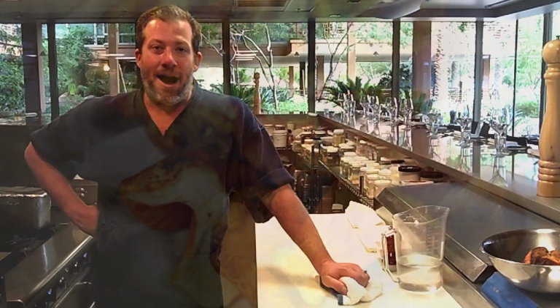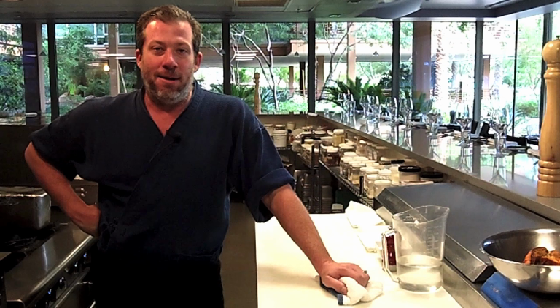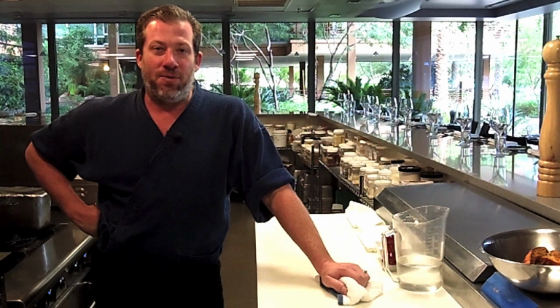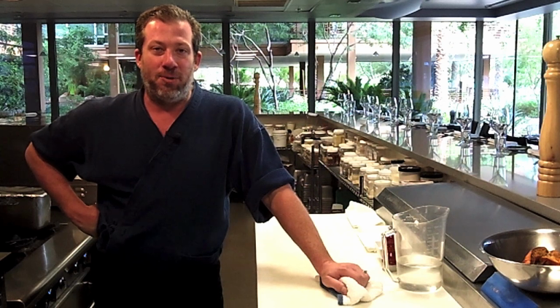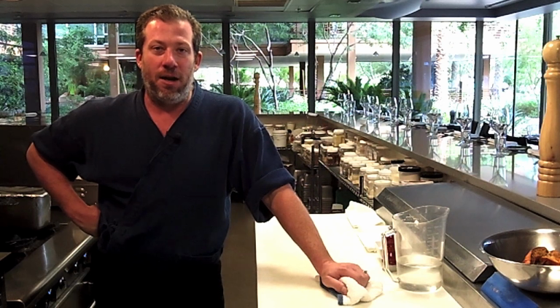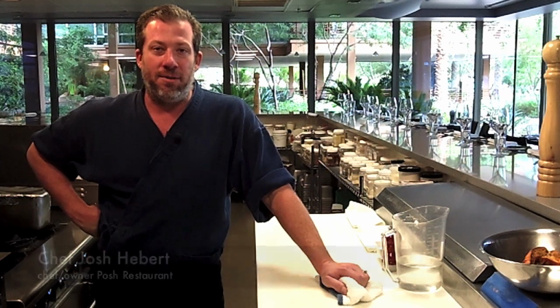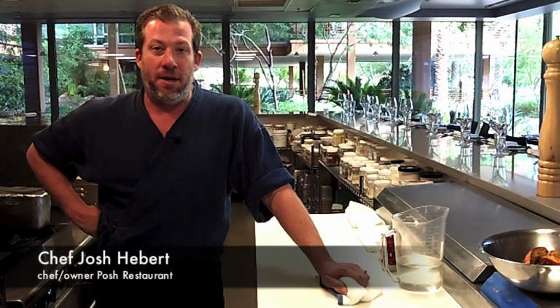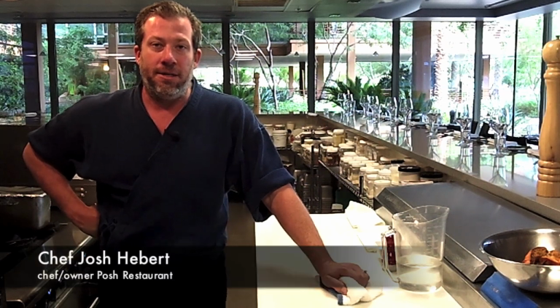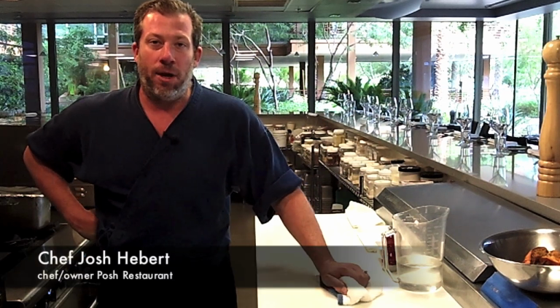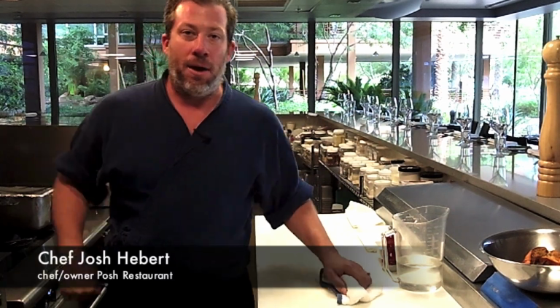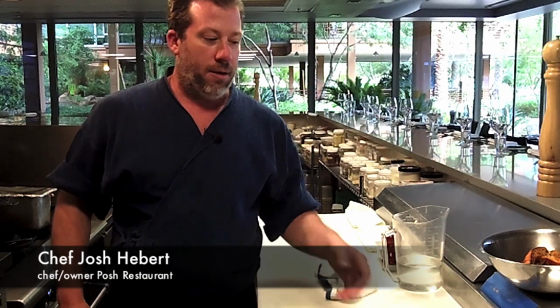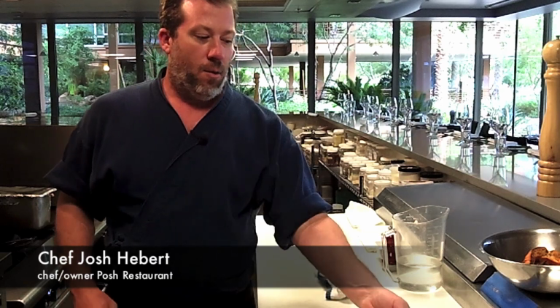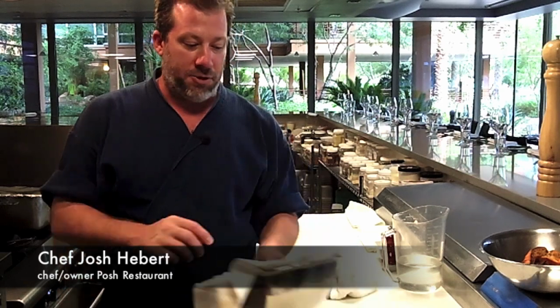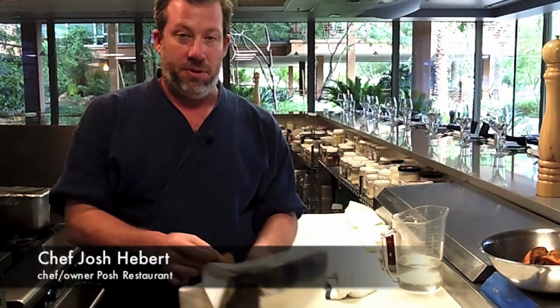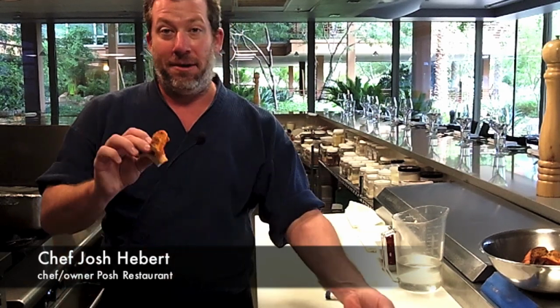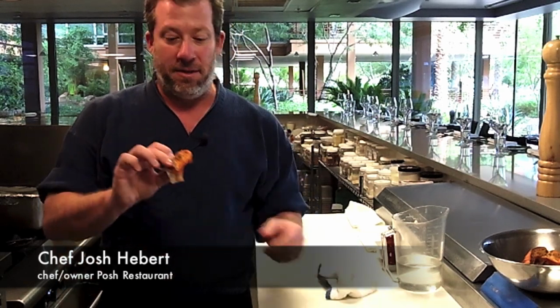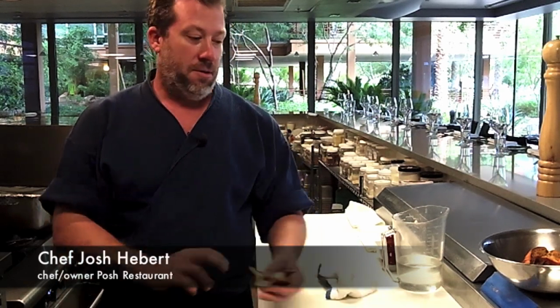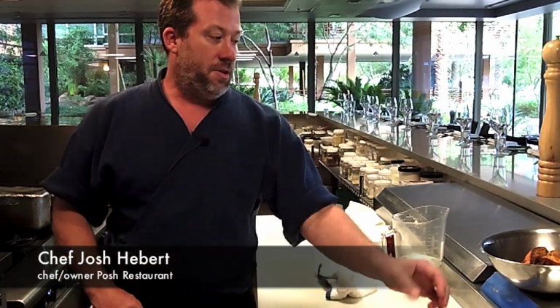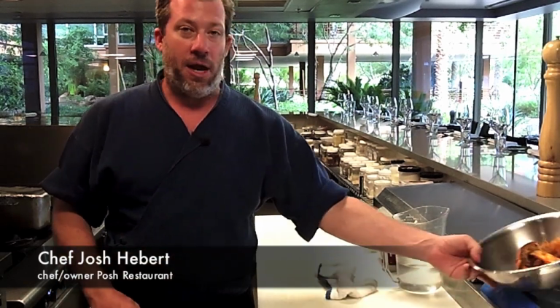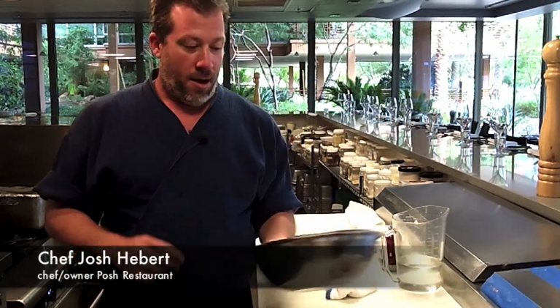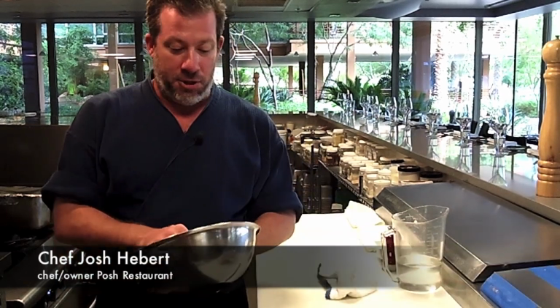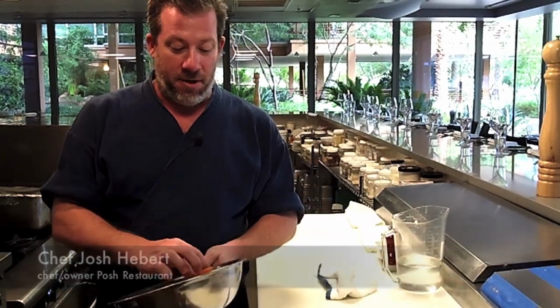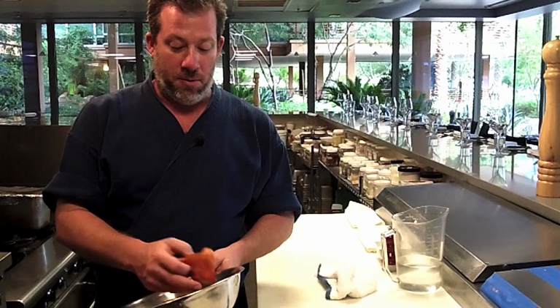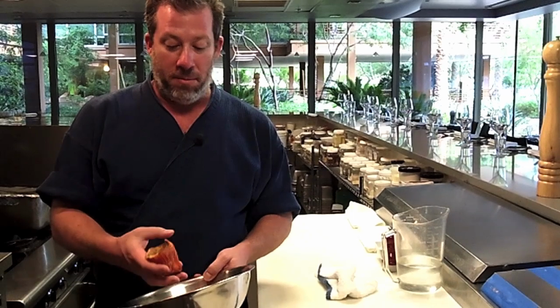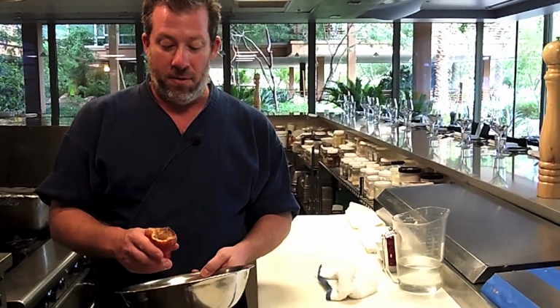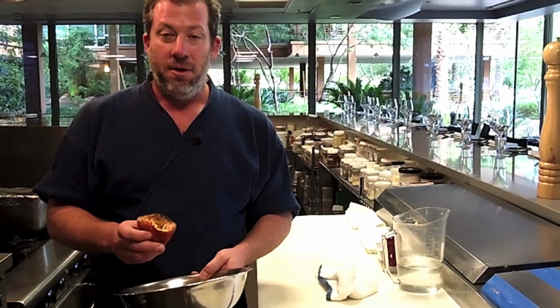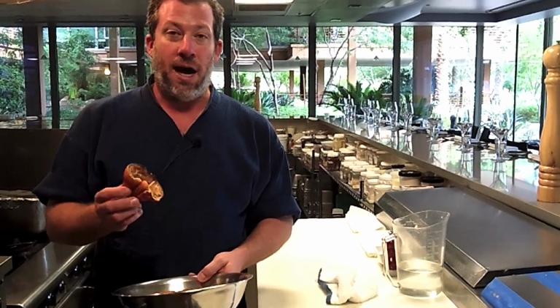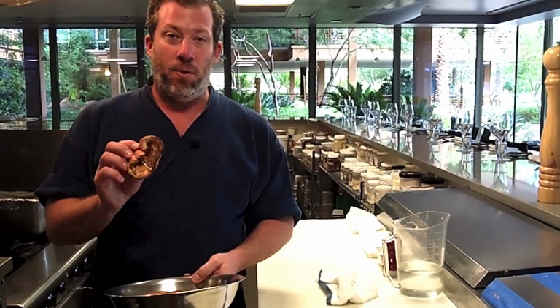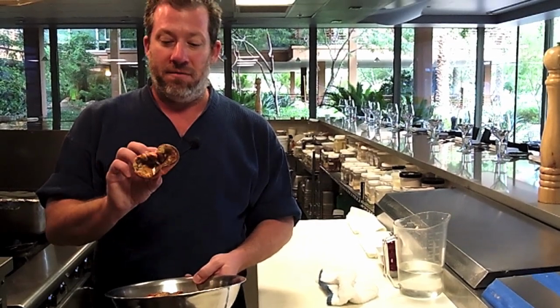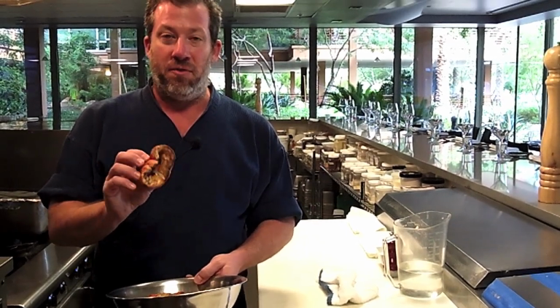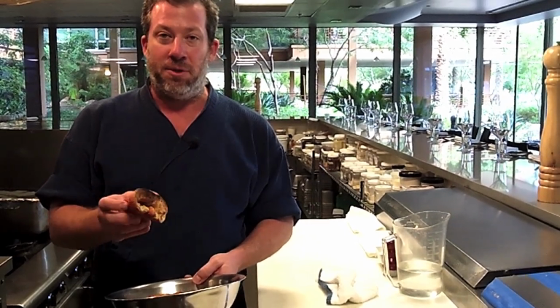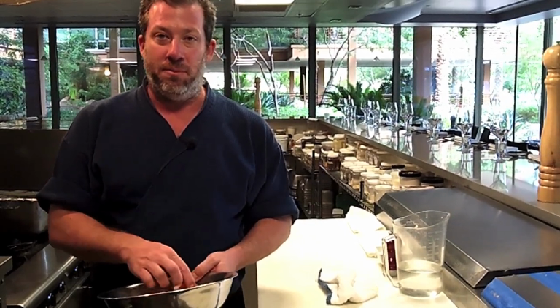Hi, I'm Josh from Posh Restaurant in Old Town Scottsdale, and today we're going to talk about cooking wild mushrooms, because they're in season. Just yesterday, another chef alerted me to a wild mushroom forager who got several pounds of these beautiful lobster mushrooms.